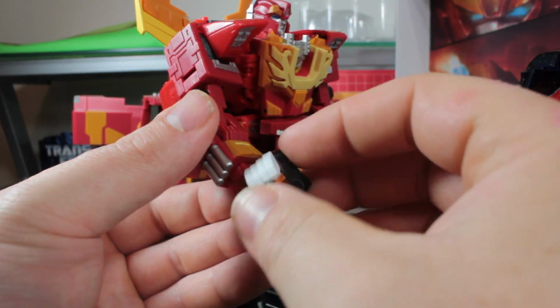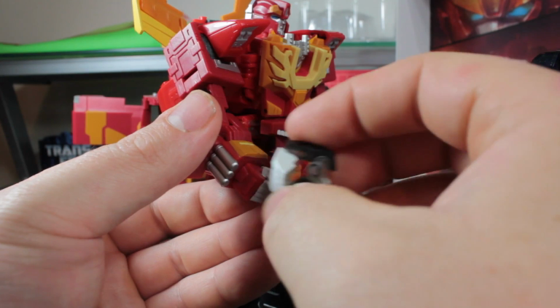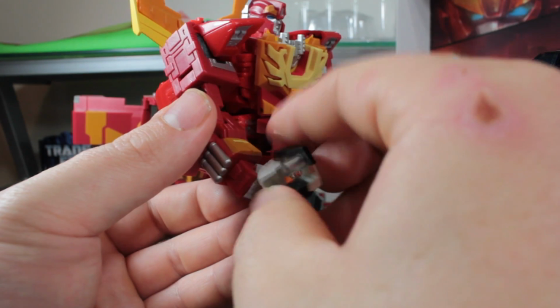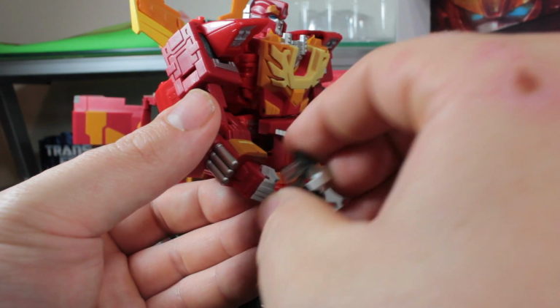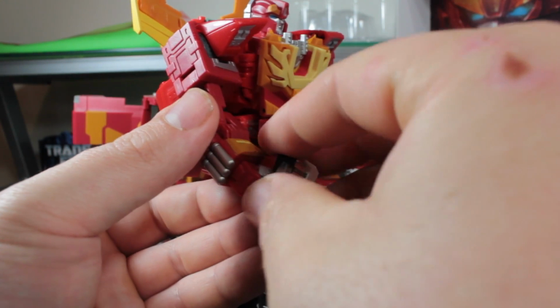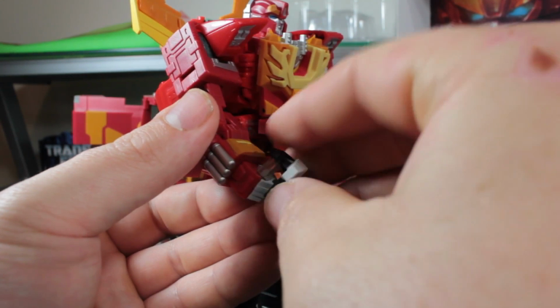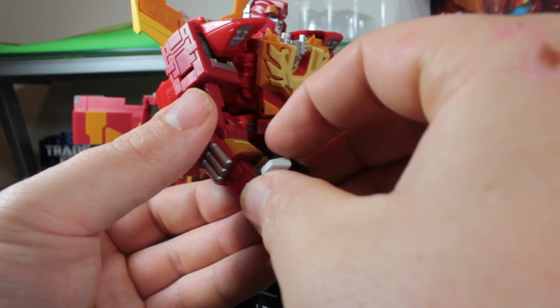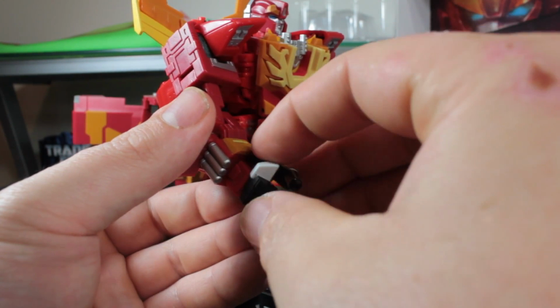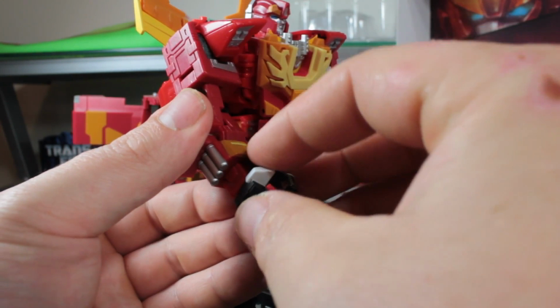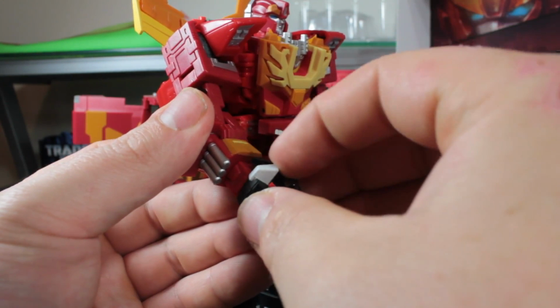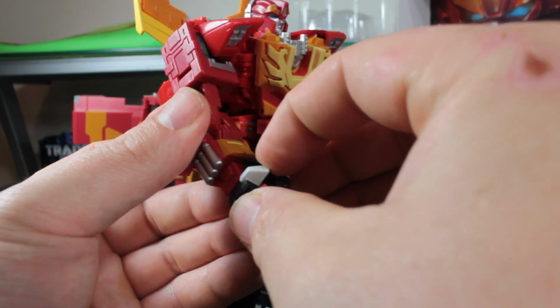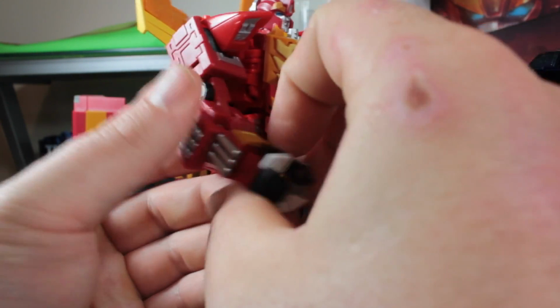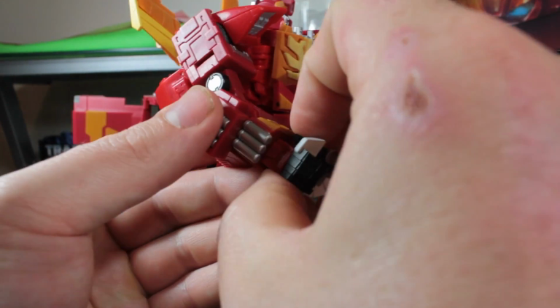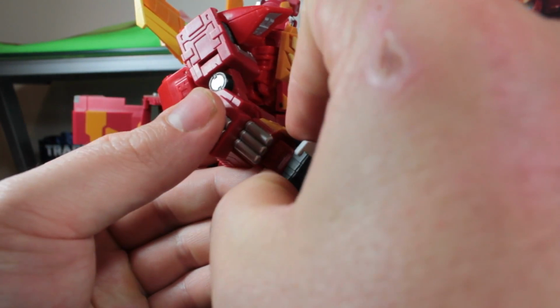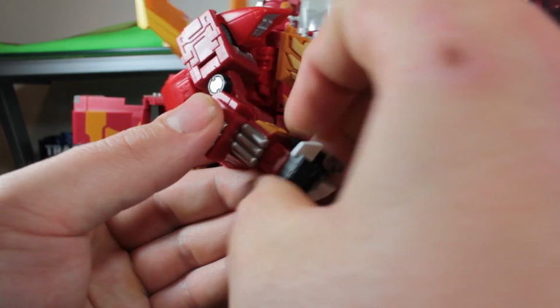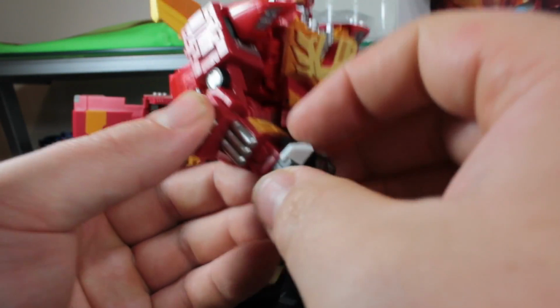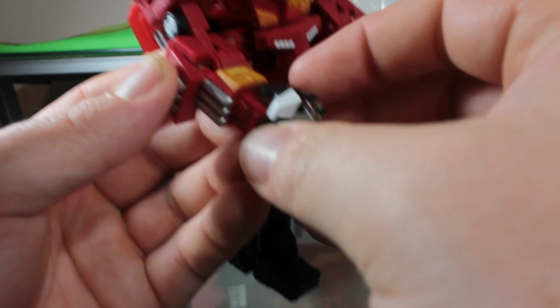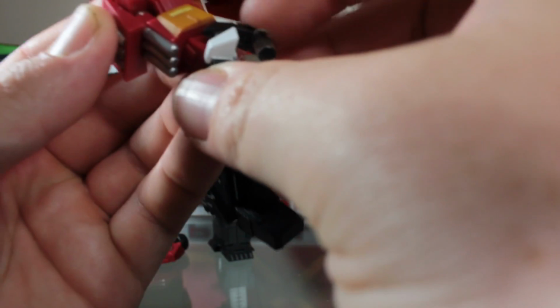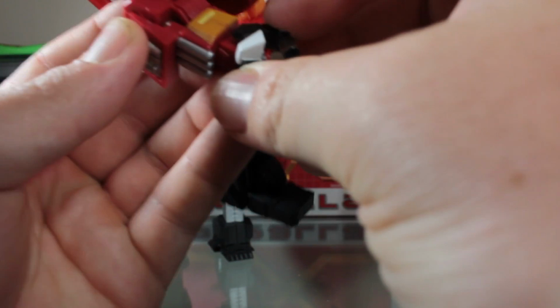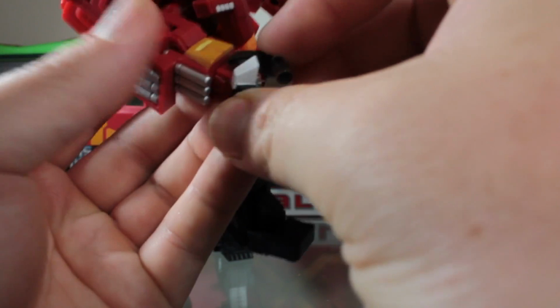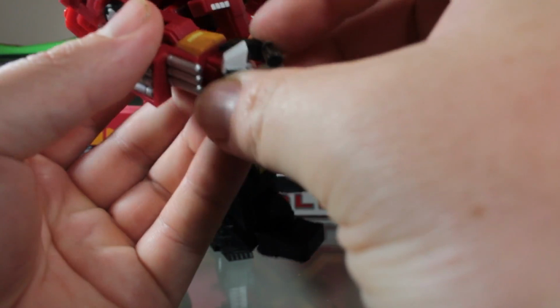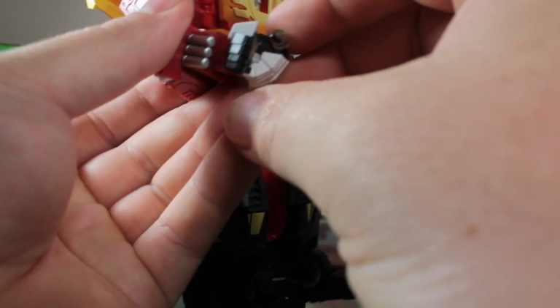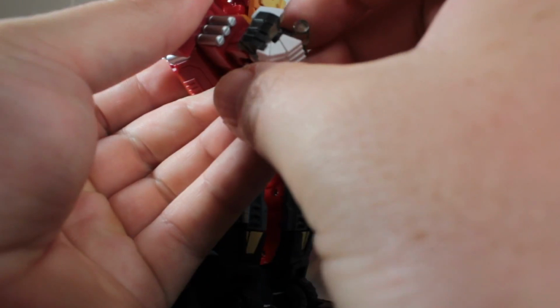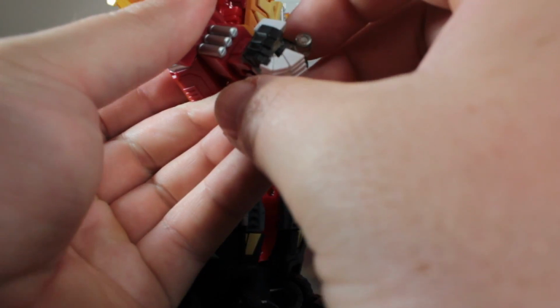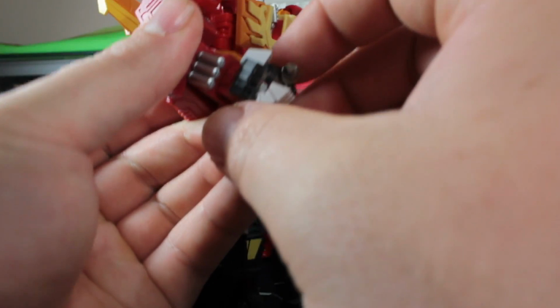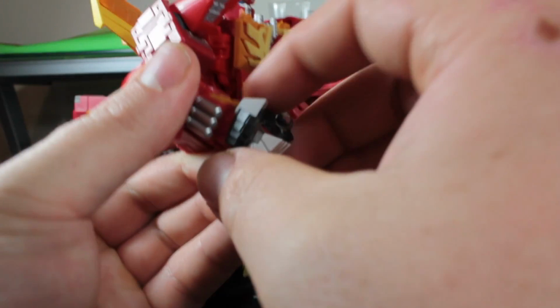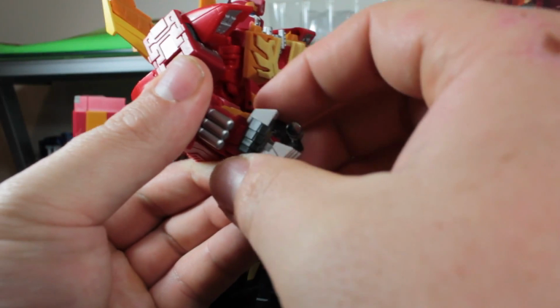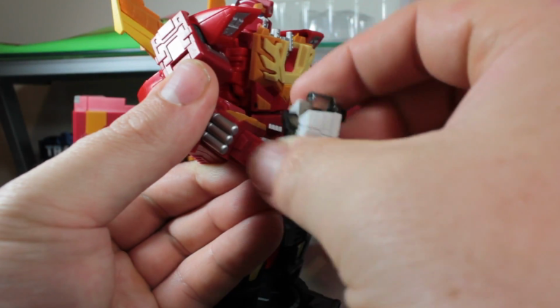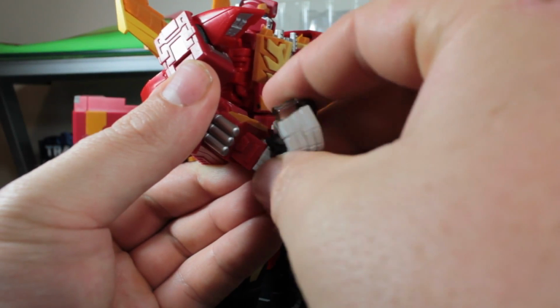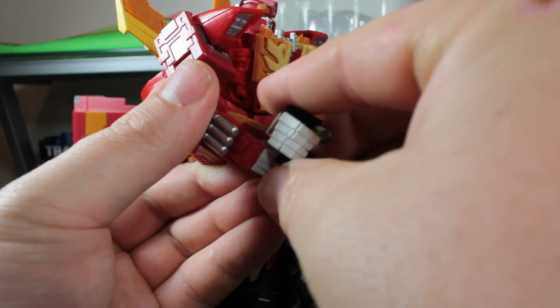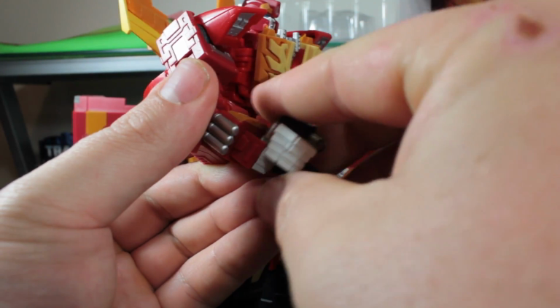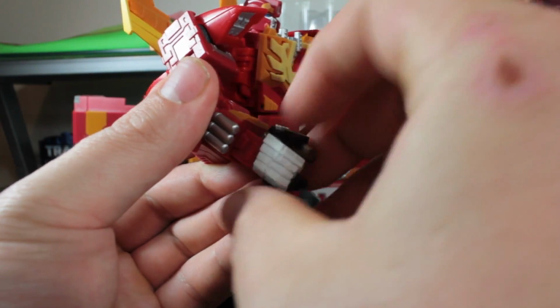When you actually get it positioned just right, it does look really cool — though I think I'm doing it backwards. There we go.